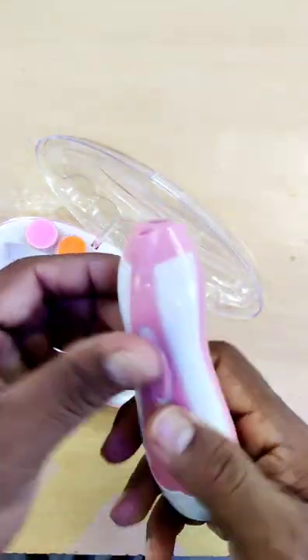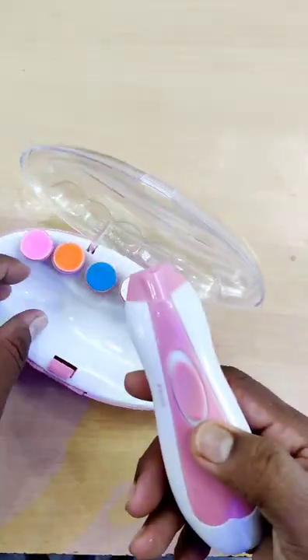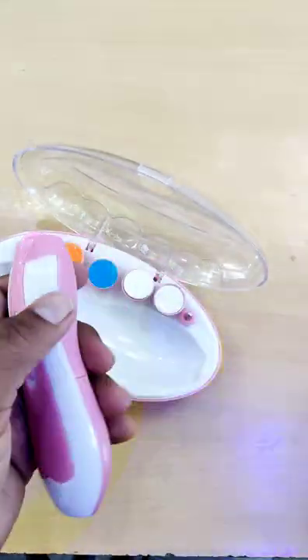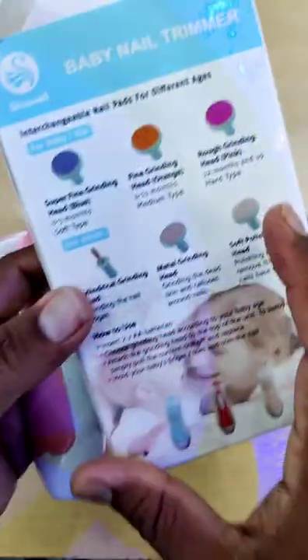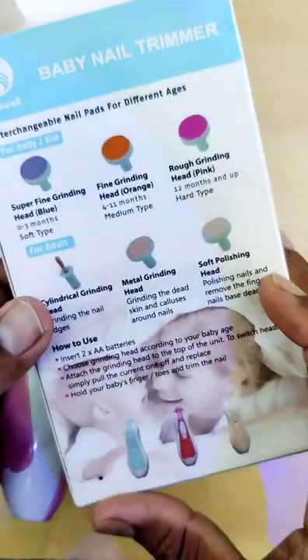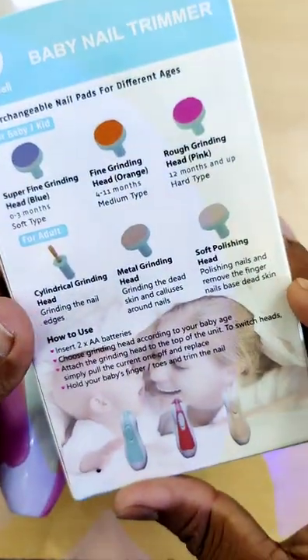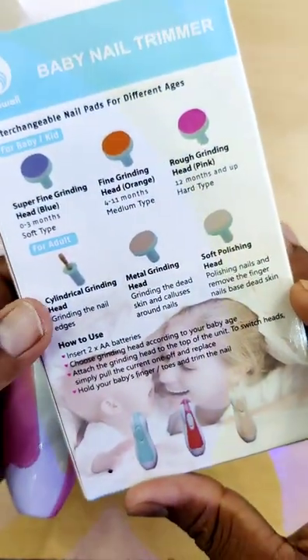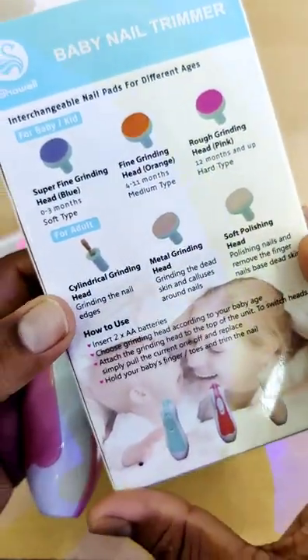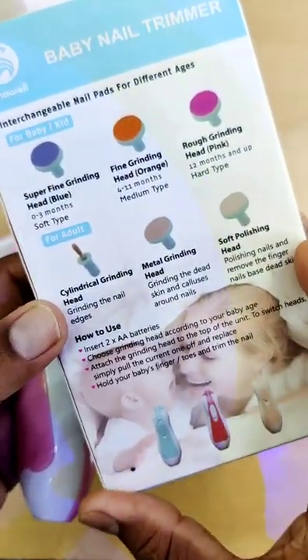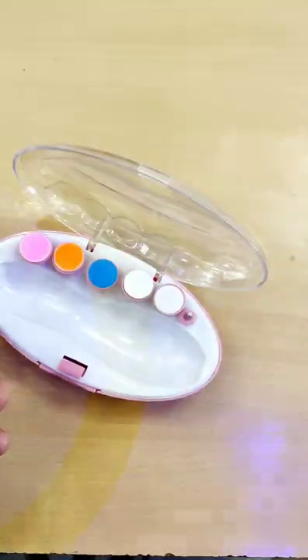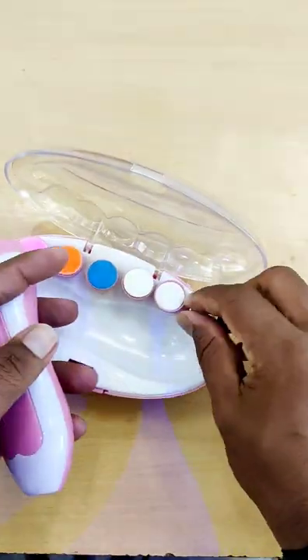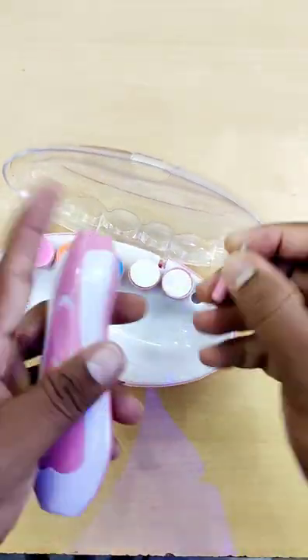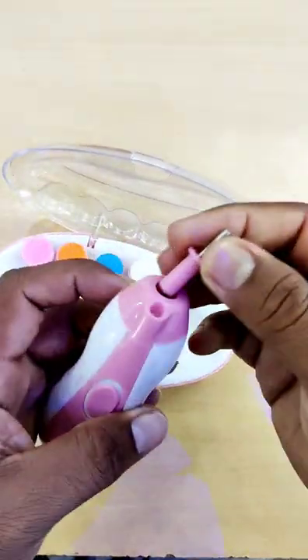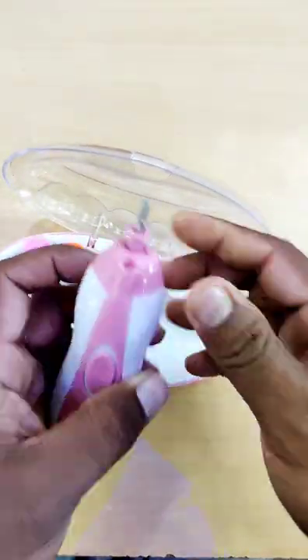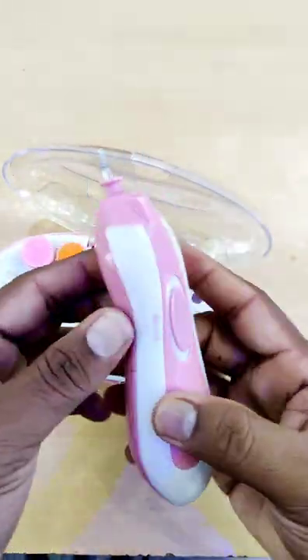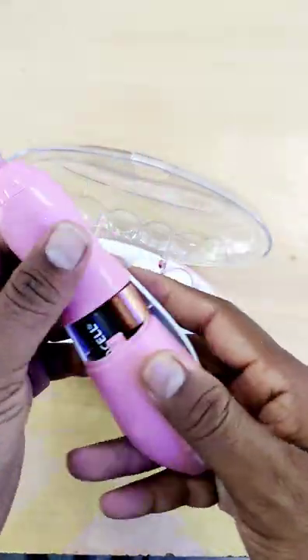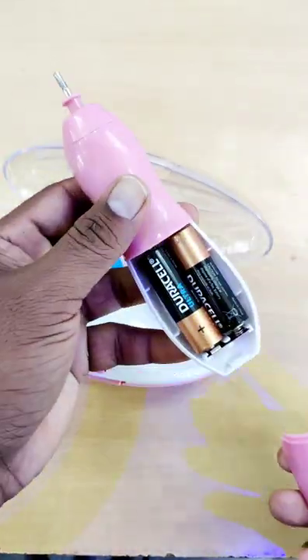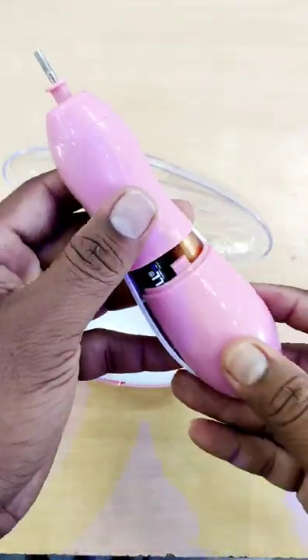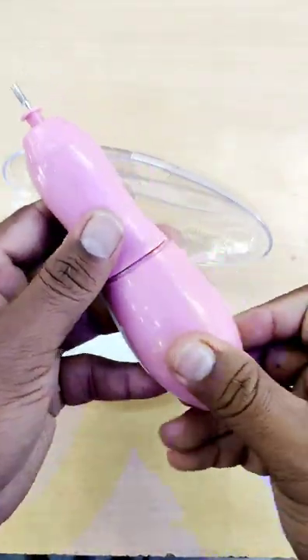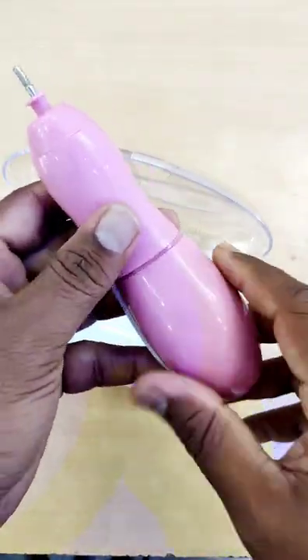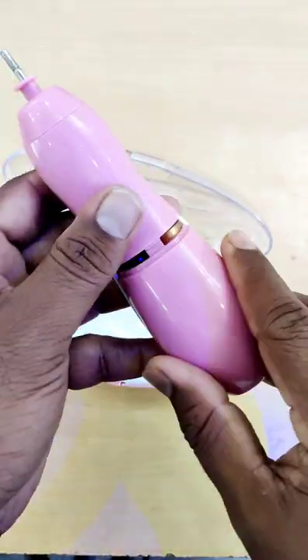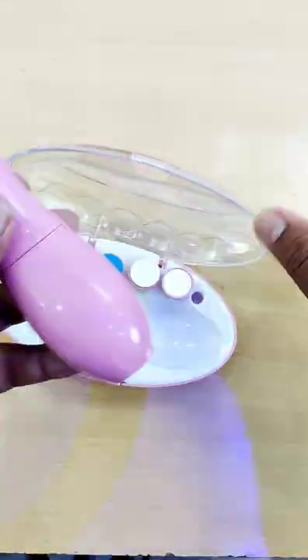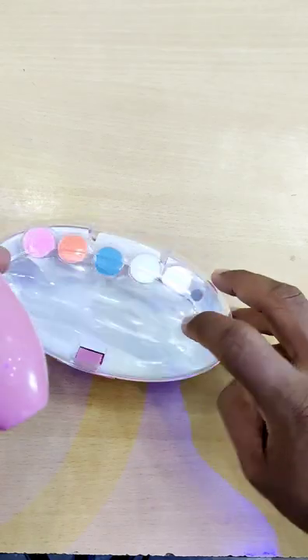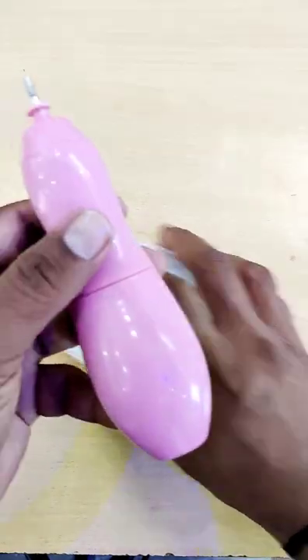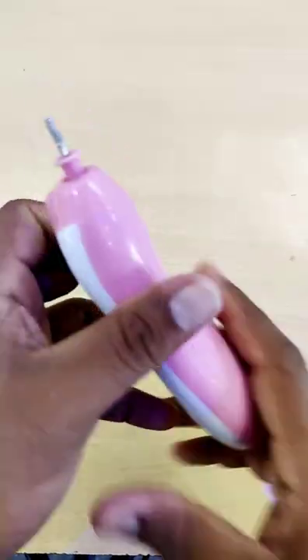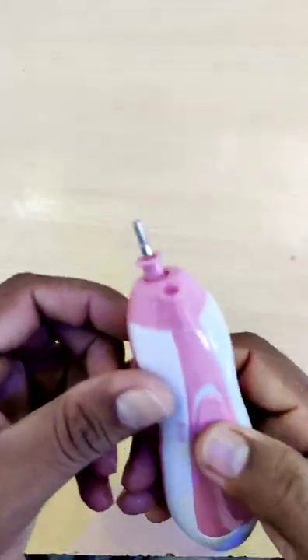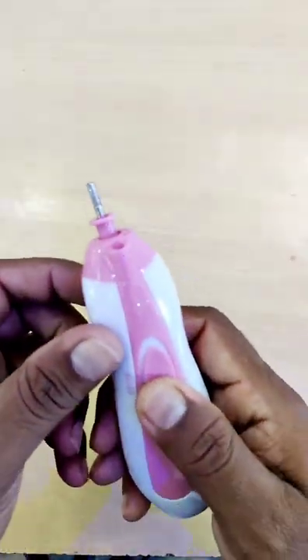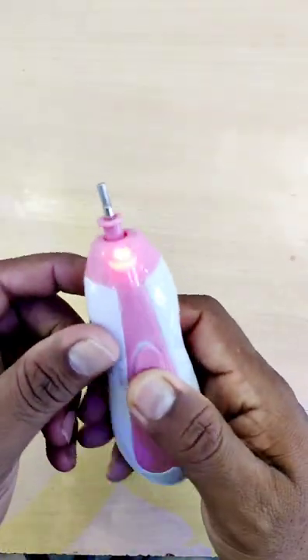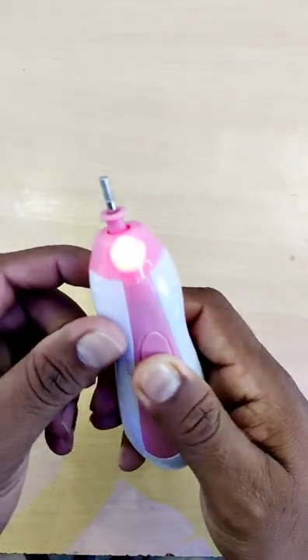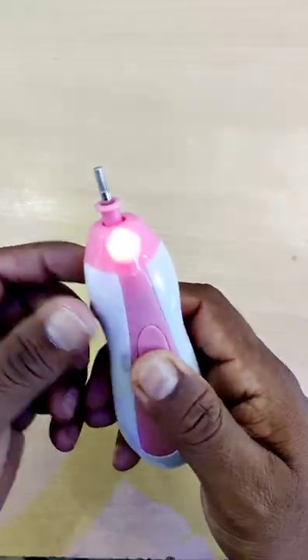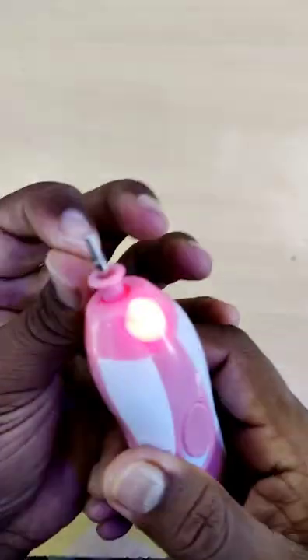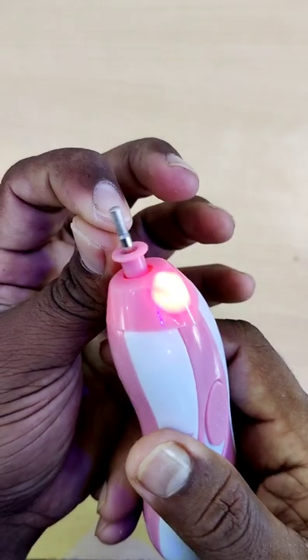We set the pin and put the grinding tools. There is a light.